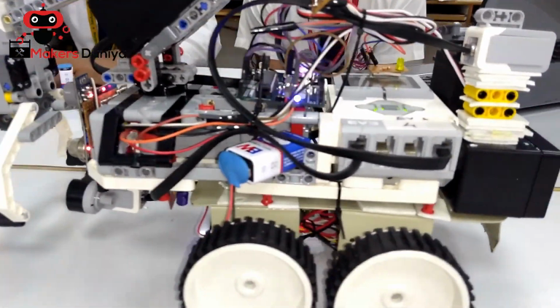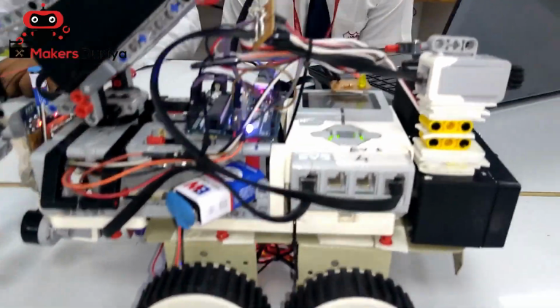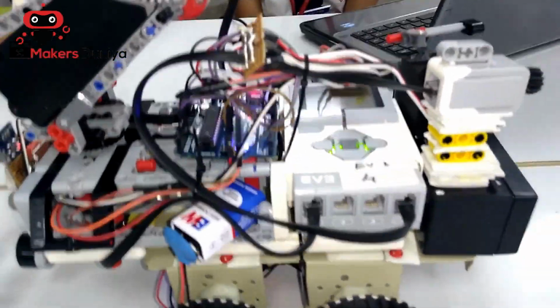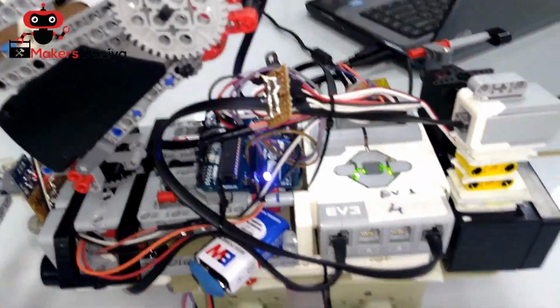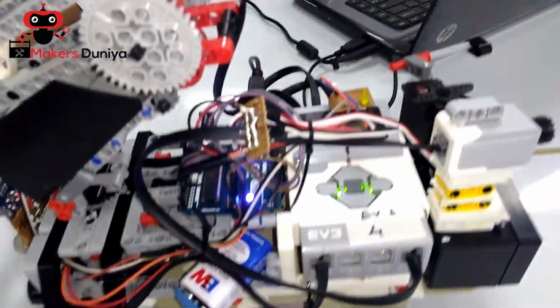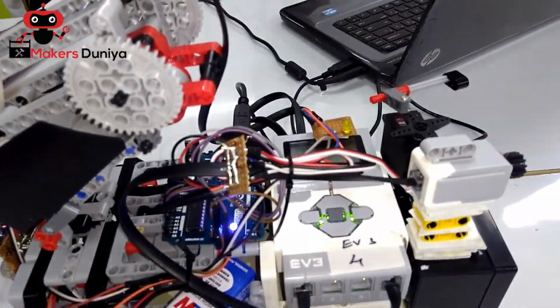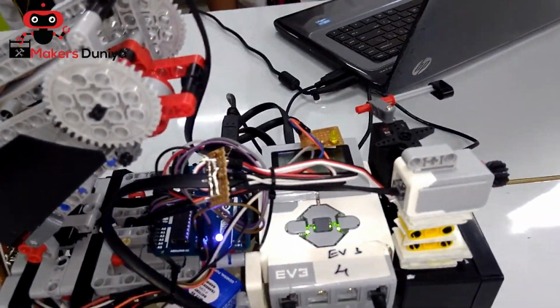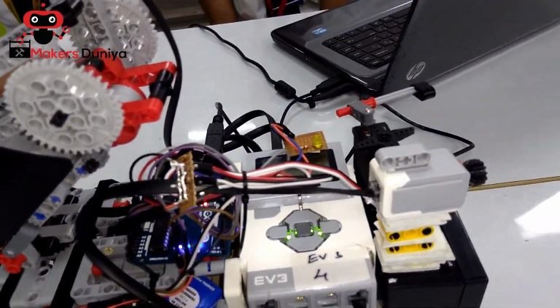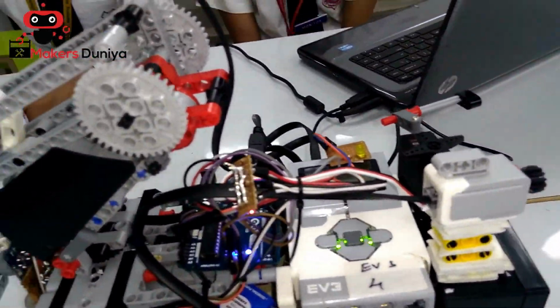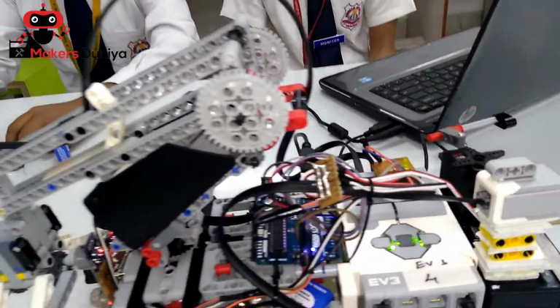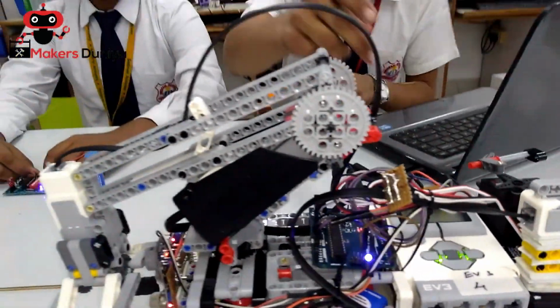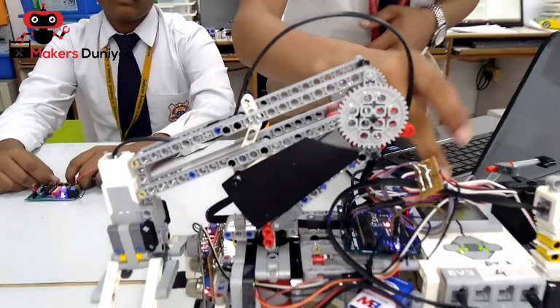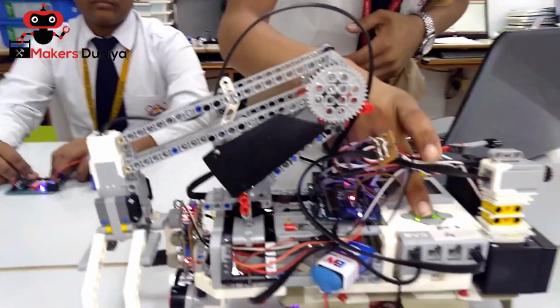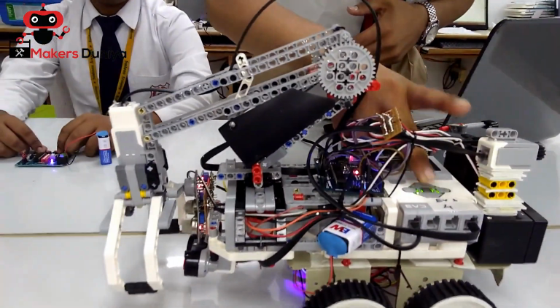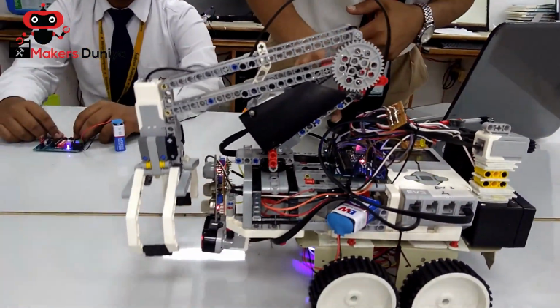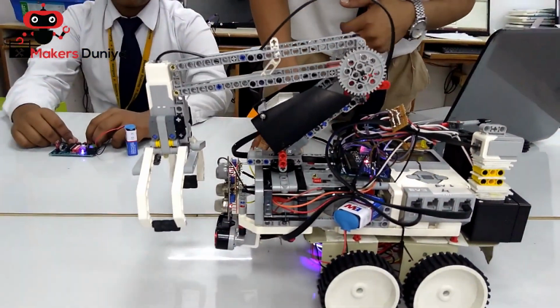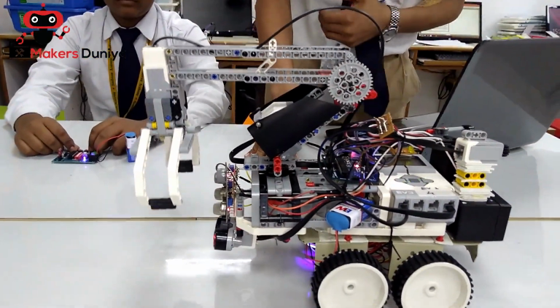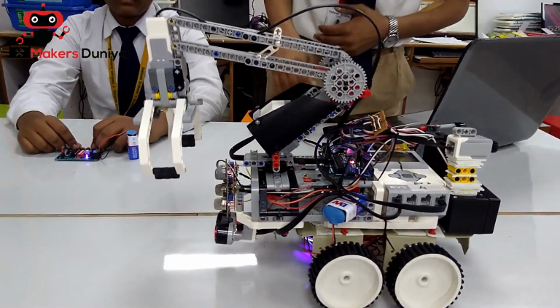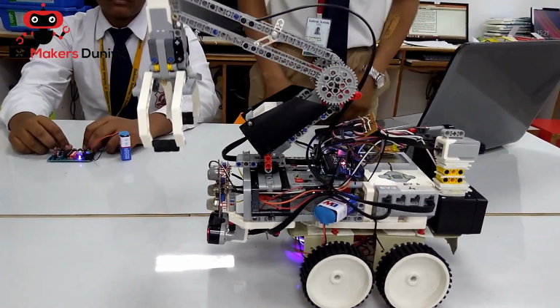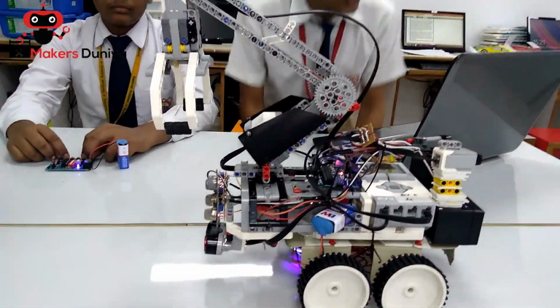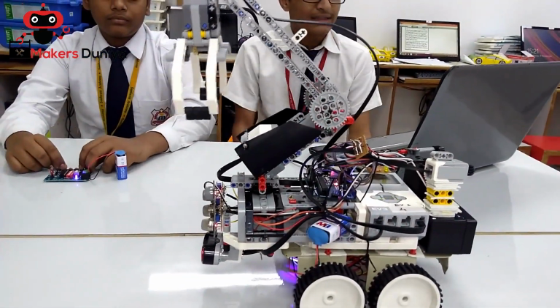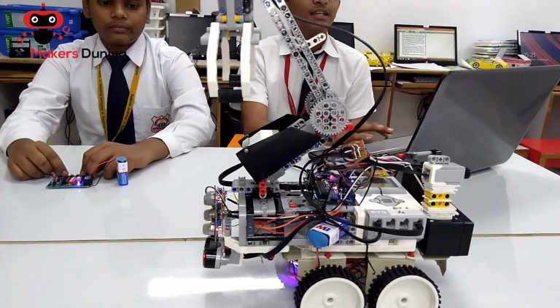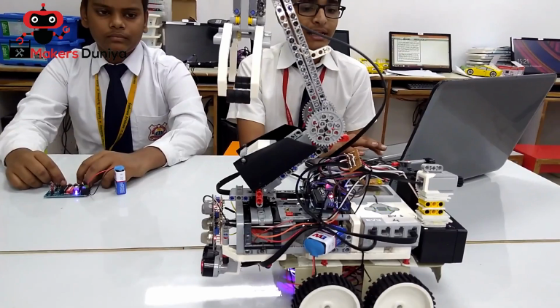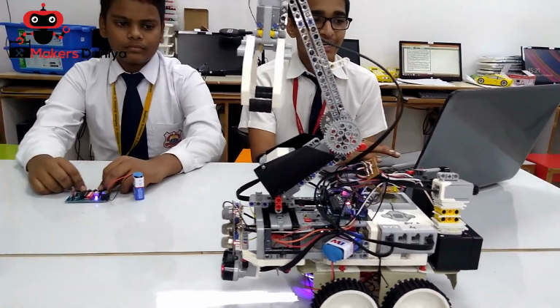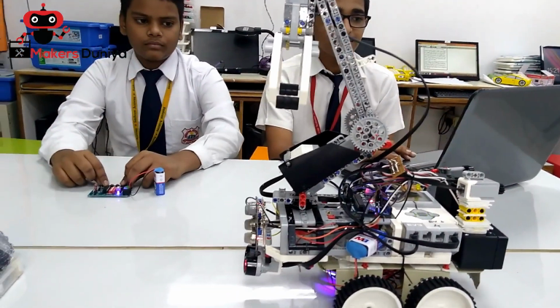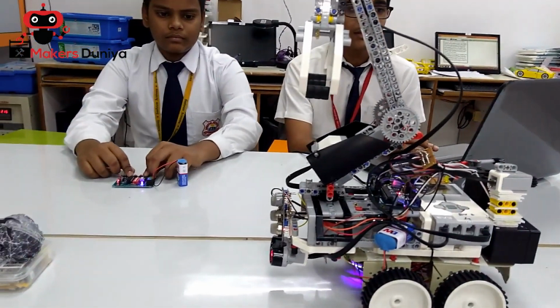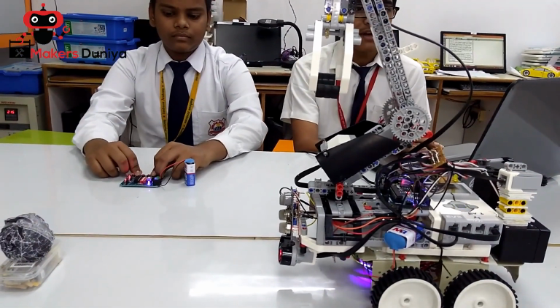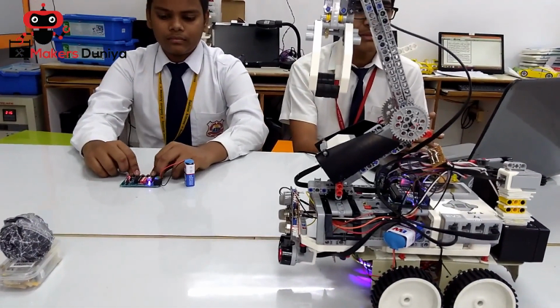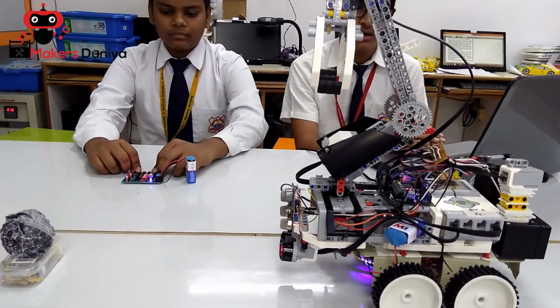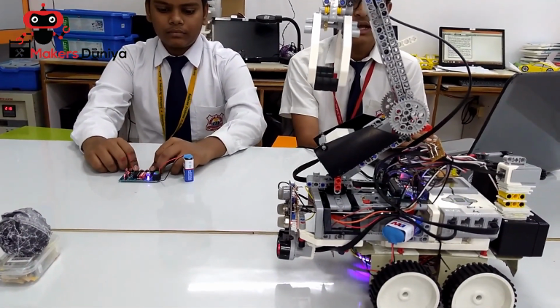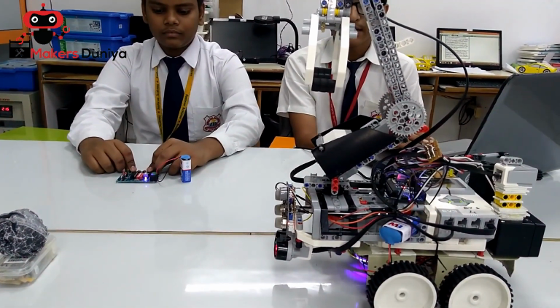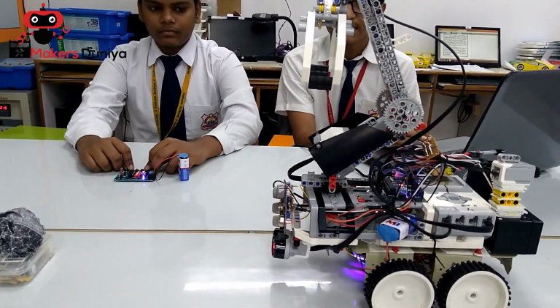It is a mobile robot which works on radio frequency or RFID. It has an ultrasonic sensor attached to it — when any obstacle comes within range of 5 centimeters or less, it grabs it.